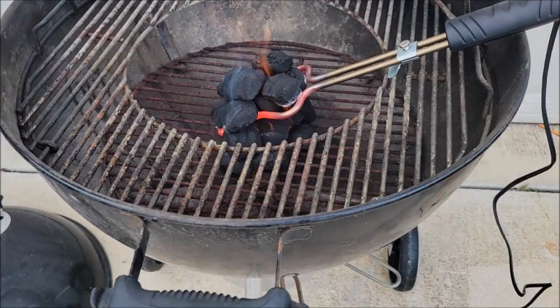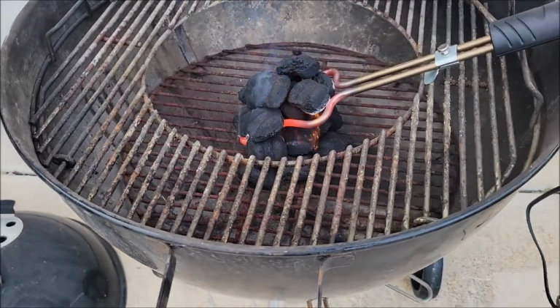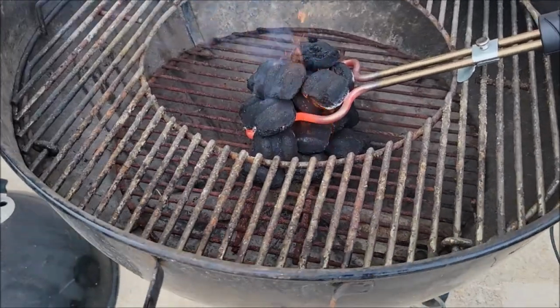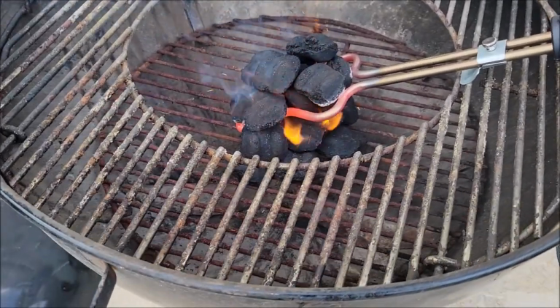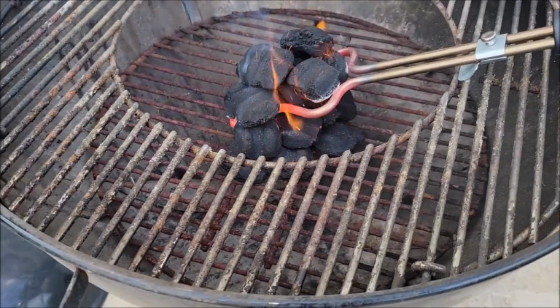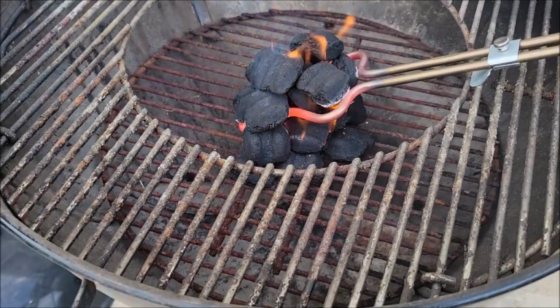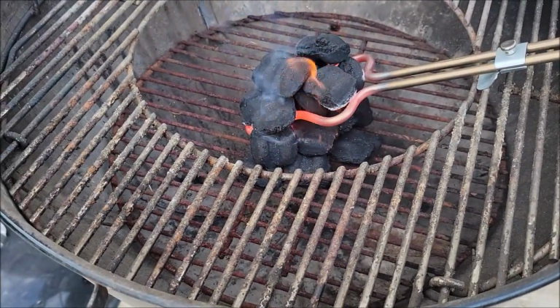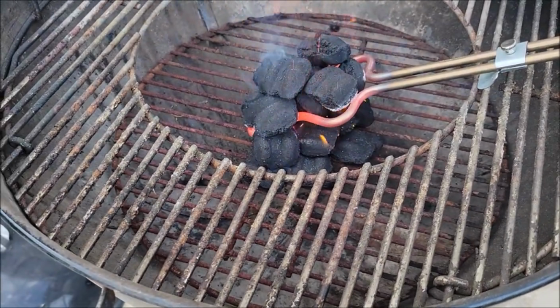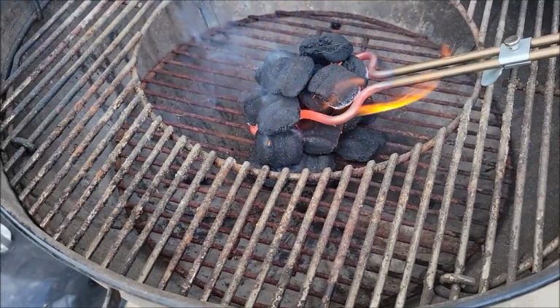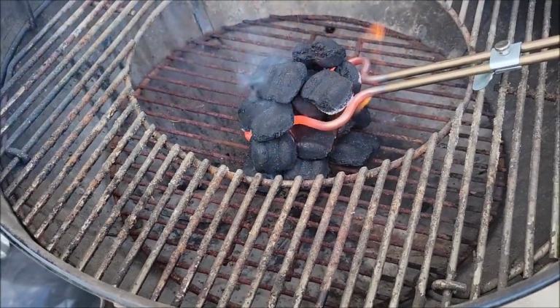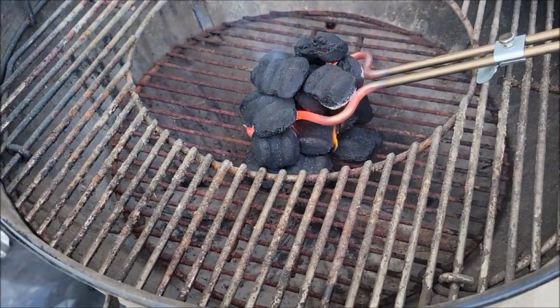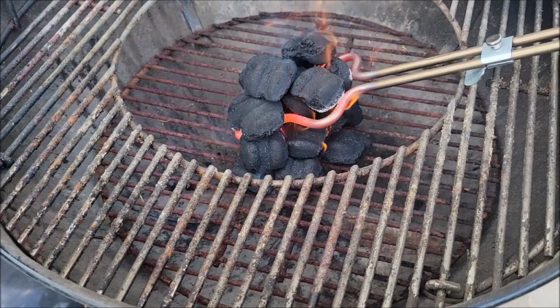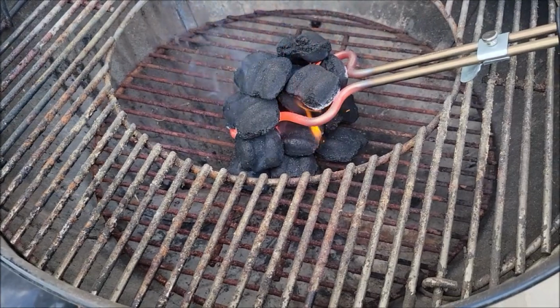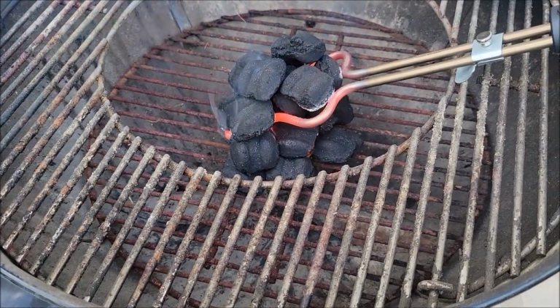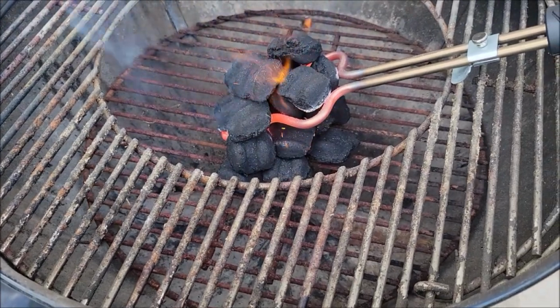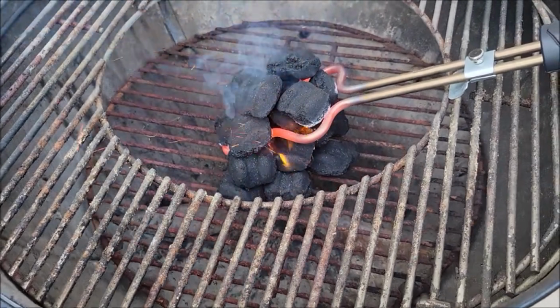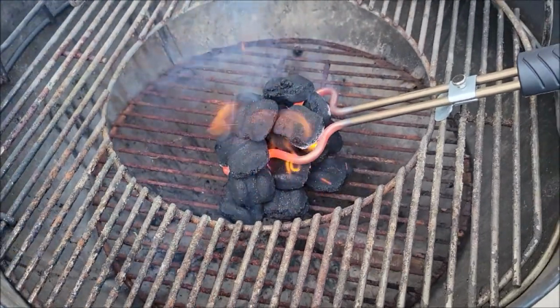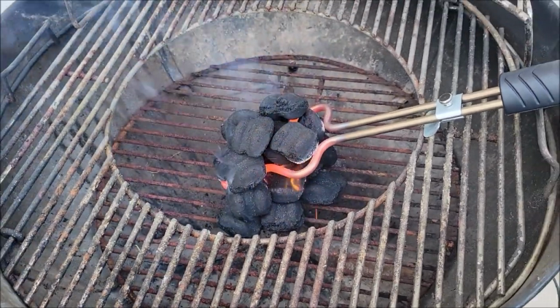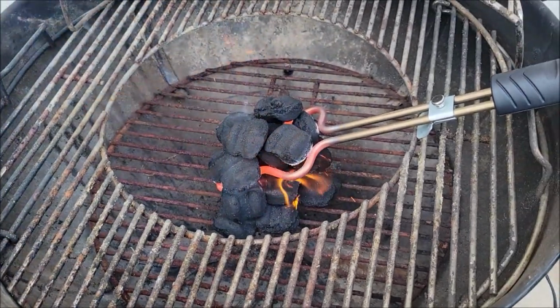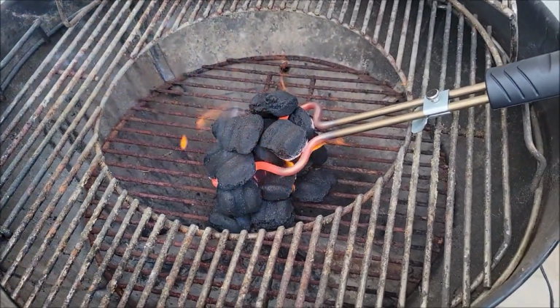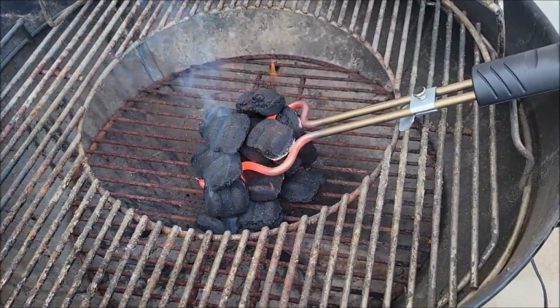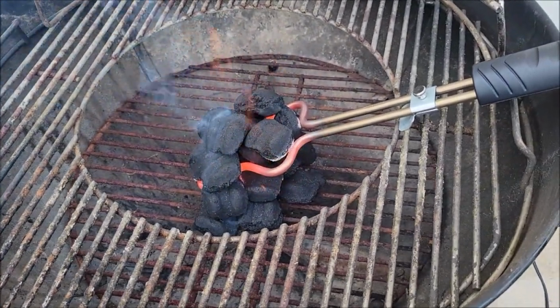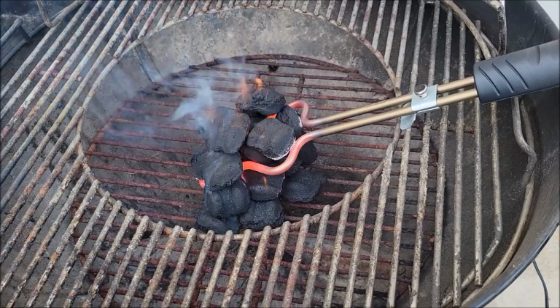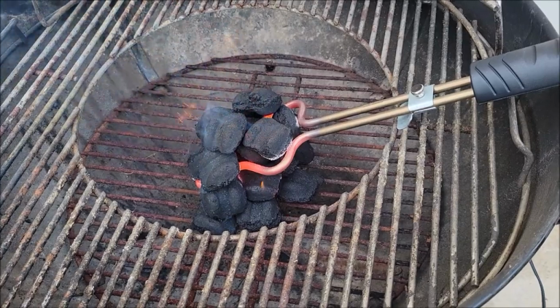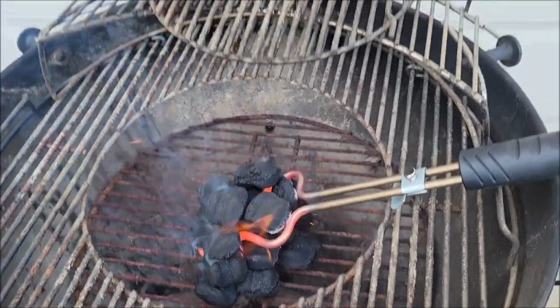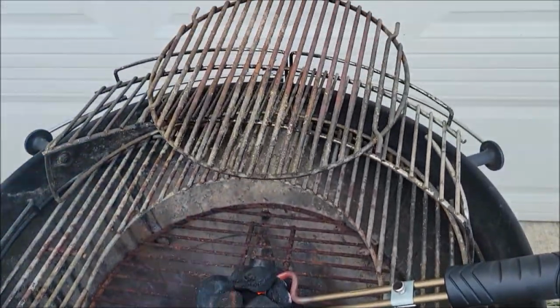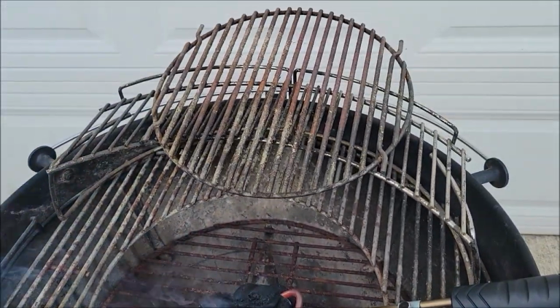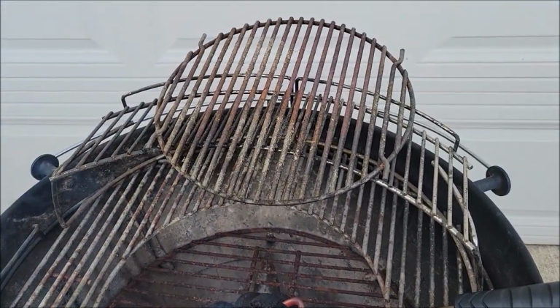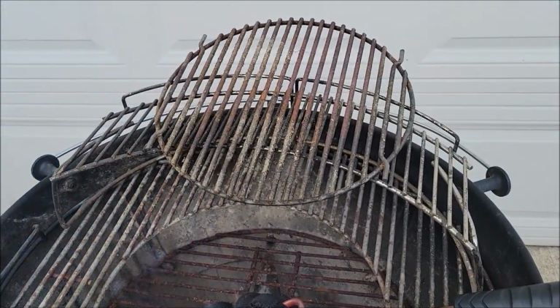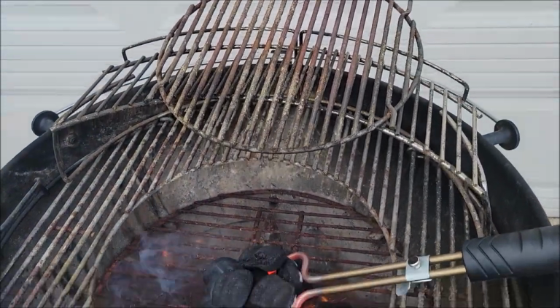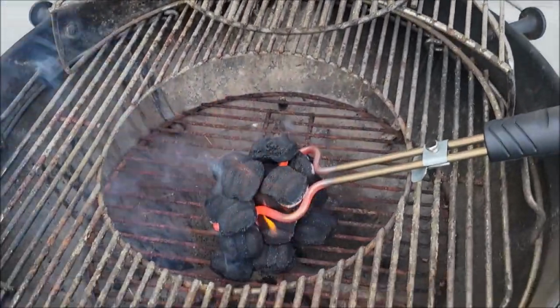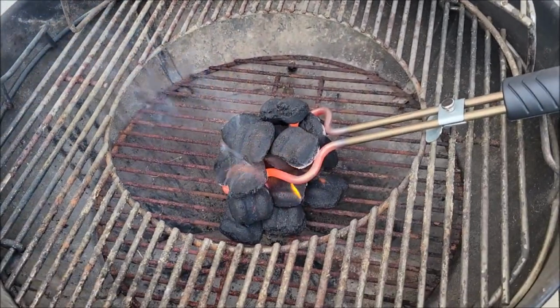I like the multi-layer on the bottom — it's got a rack there for the charcoal. You can see what we do here: we get it started. It's got this circle in the middle so you can put the charcoal there, get everything started, and then come back and put your actual grills on top.